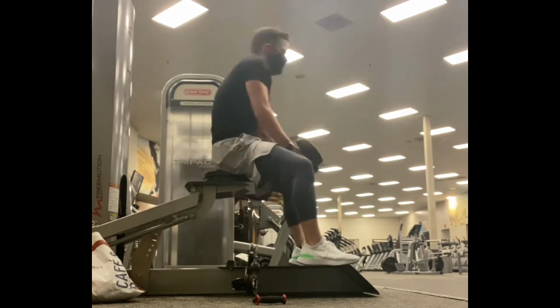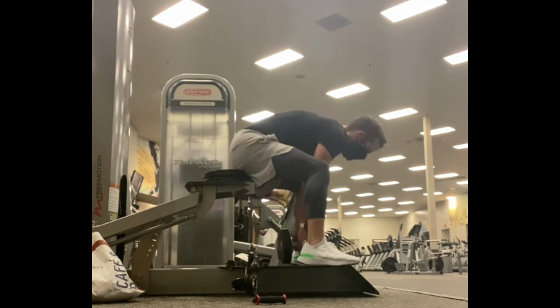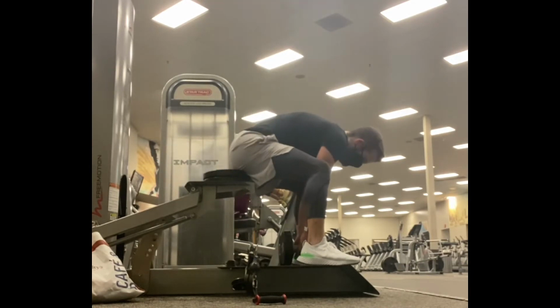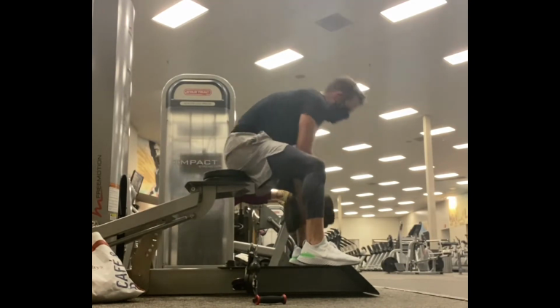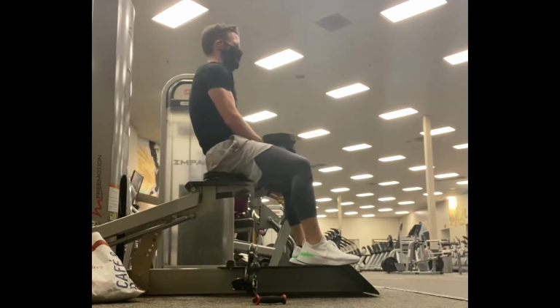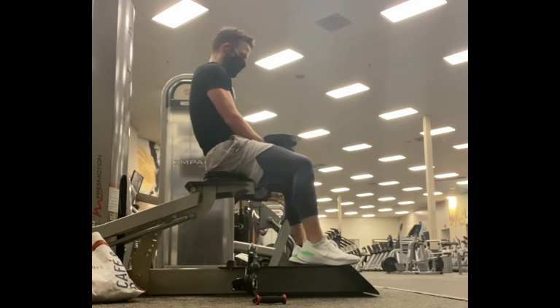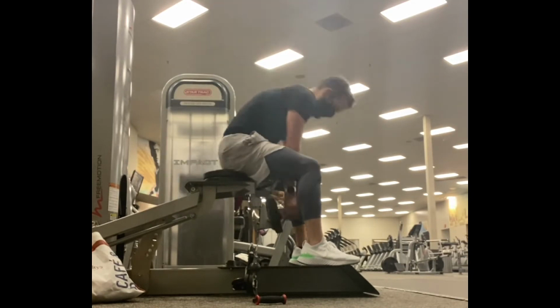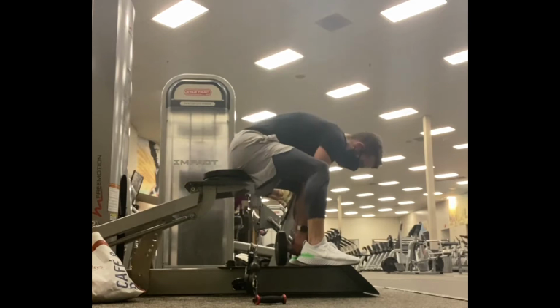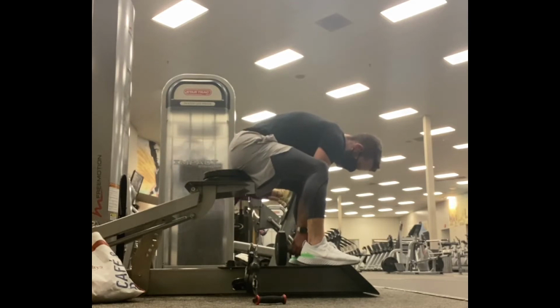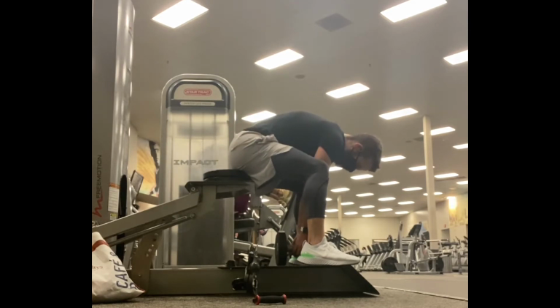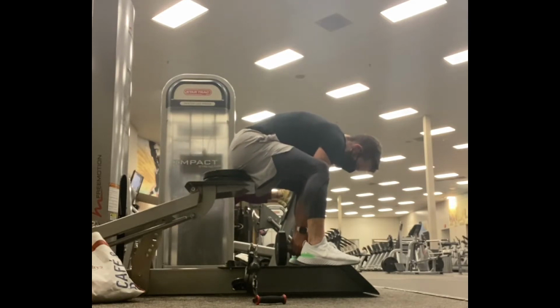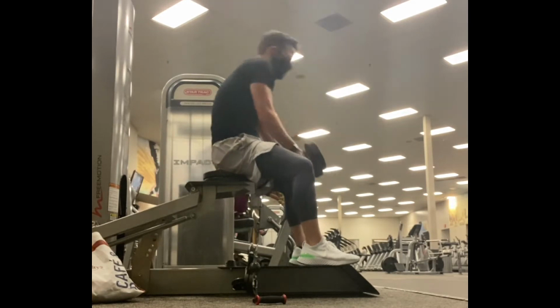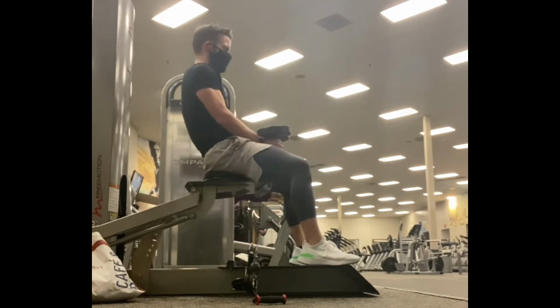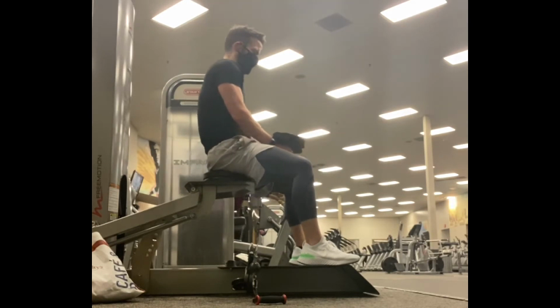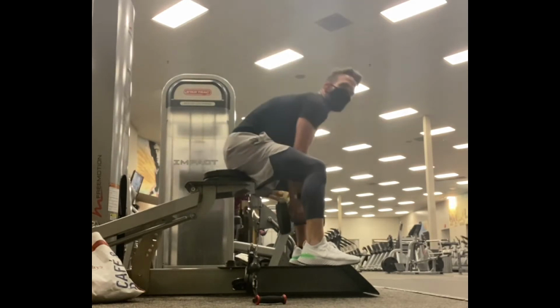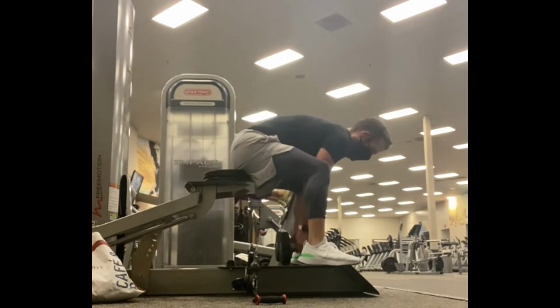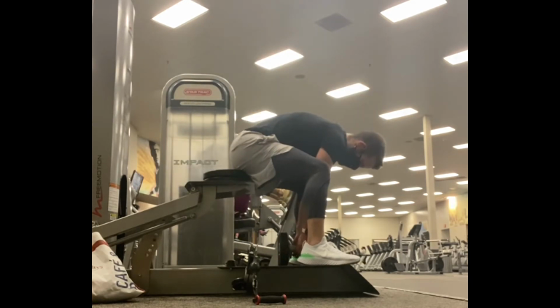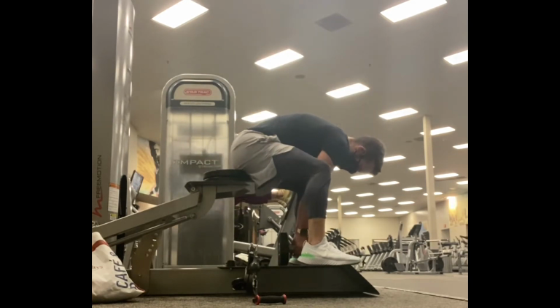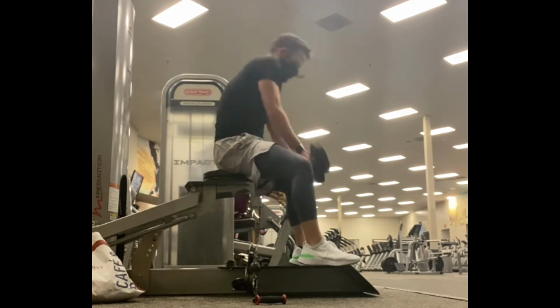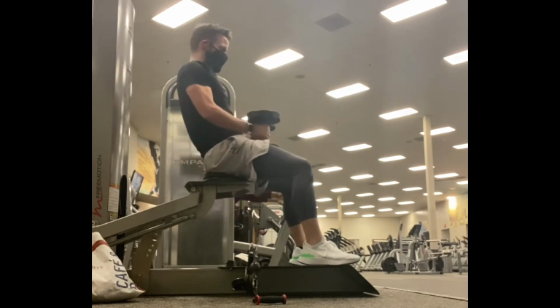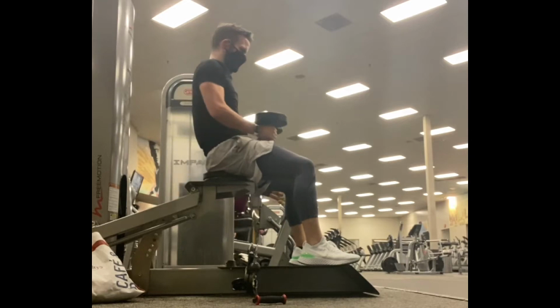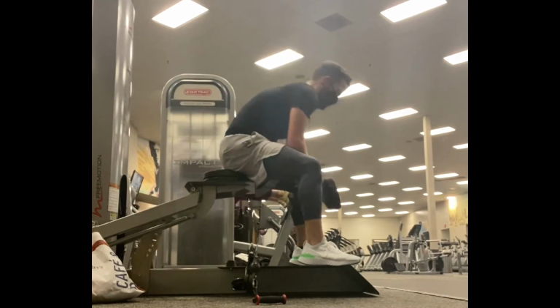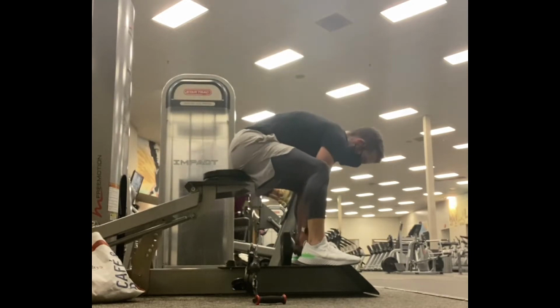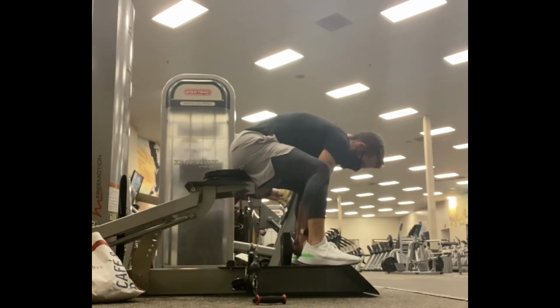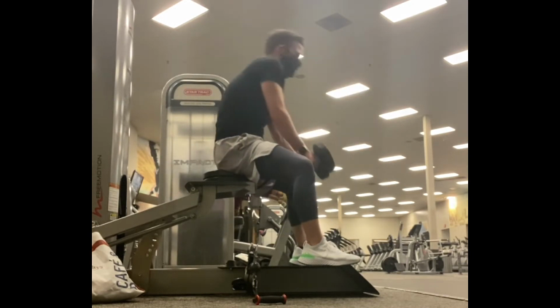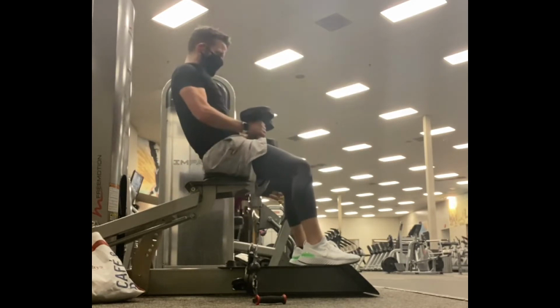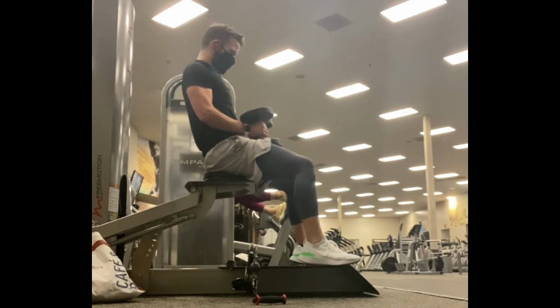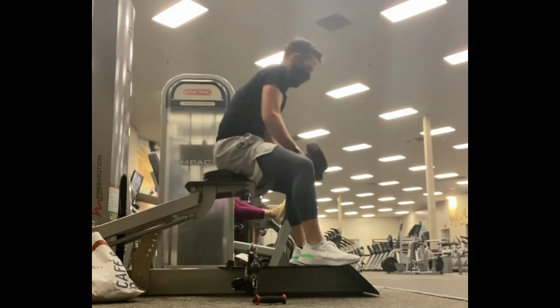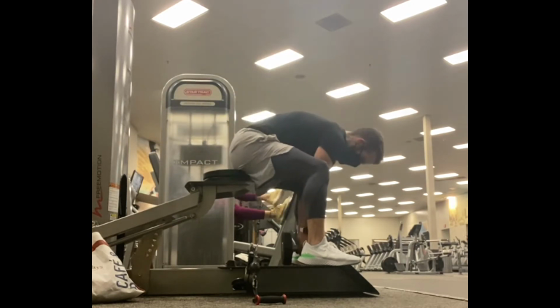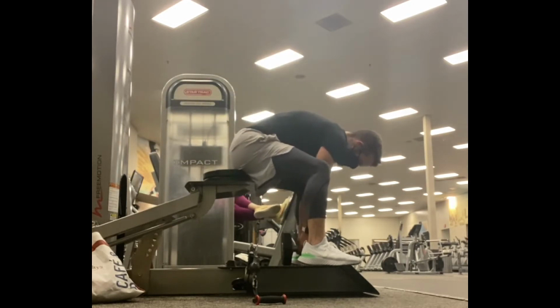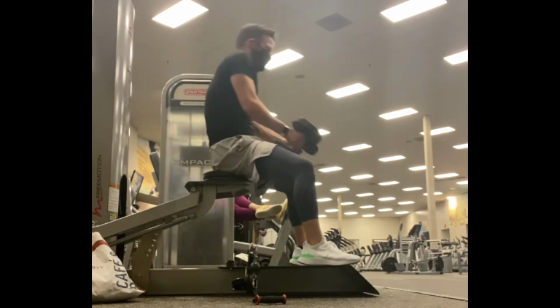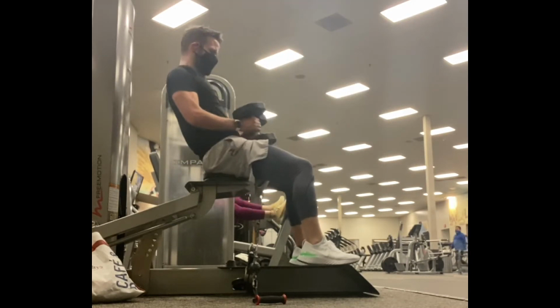Totally got gassed out at the end — look at that round back, just could not keep it through. But I'm doing this for the full five minutes, which is beyond what the spec is.